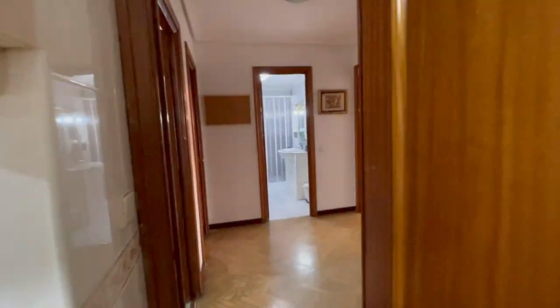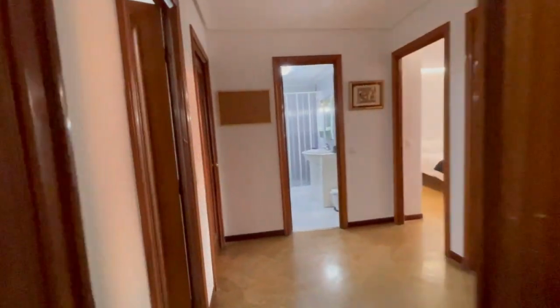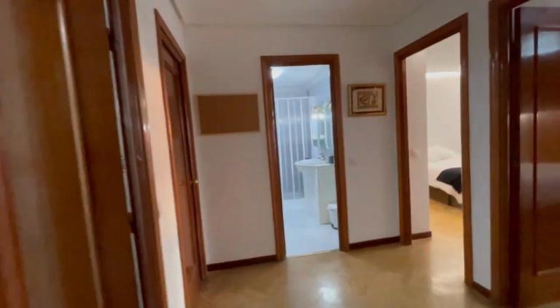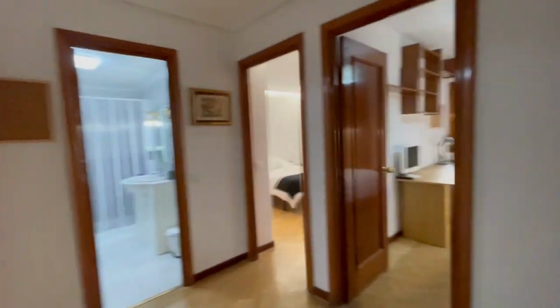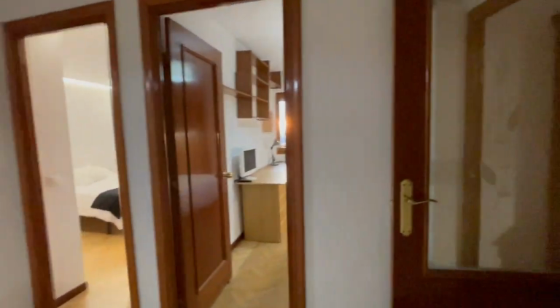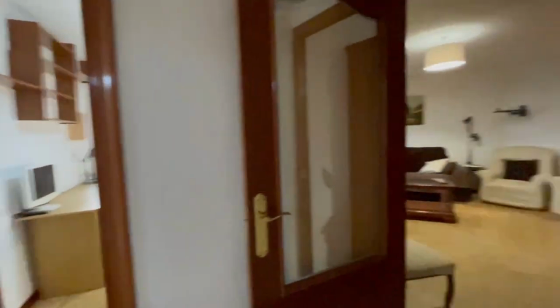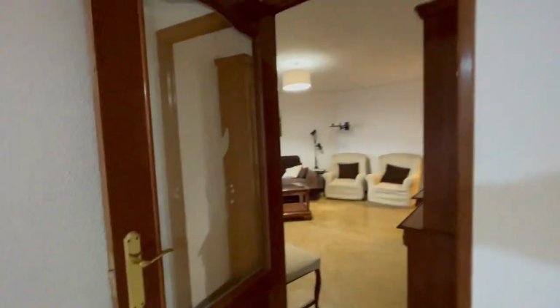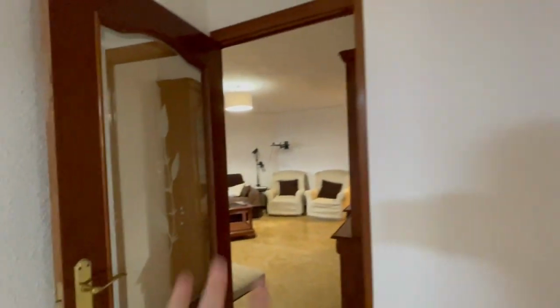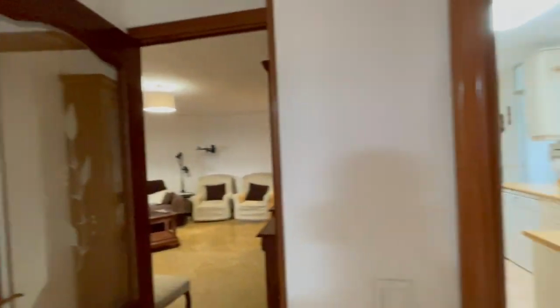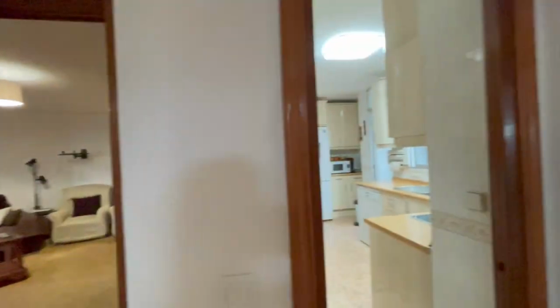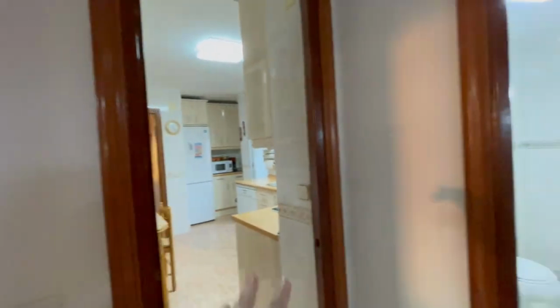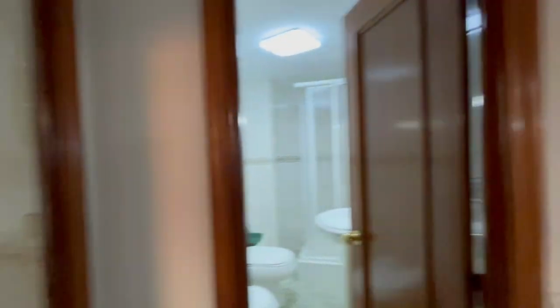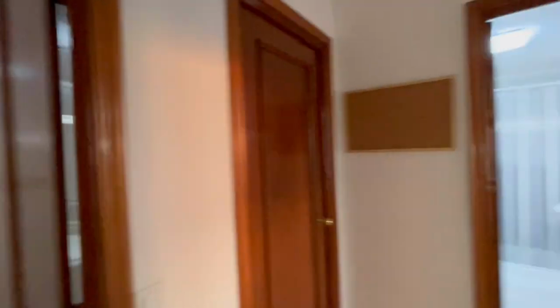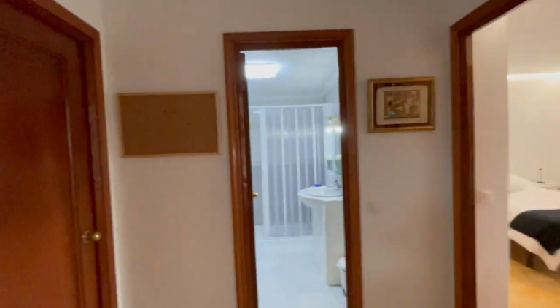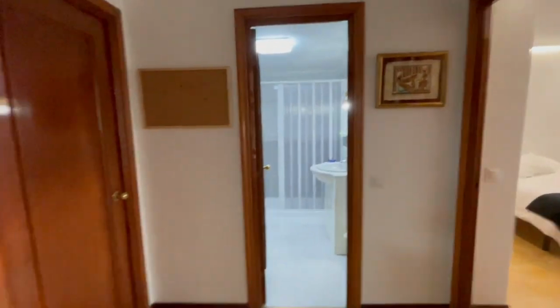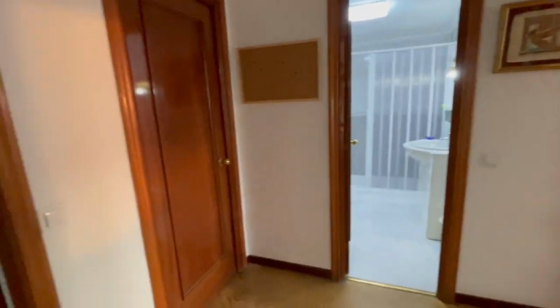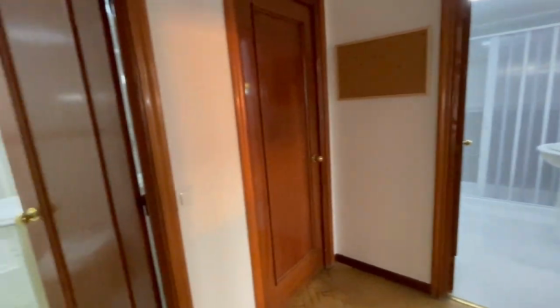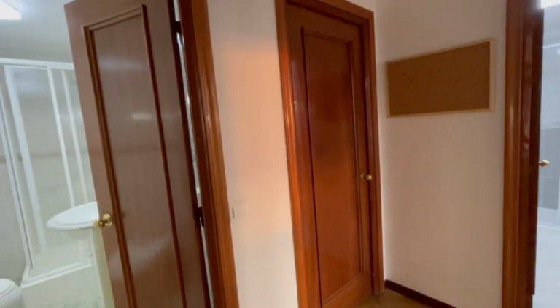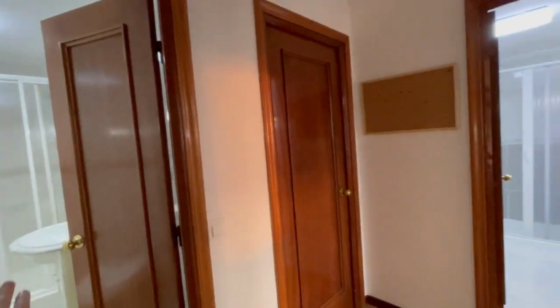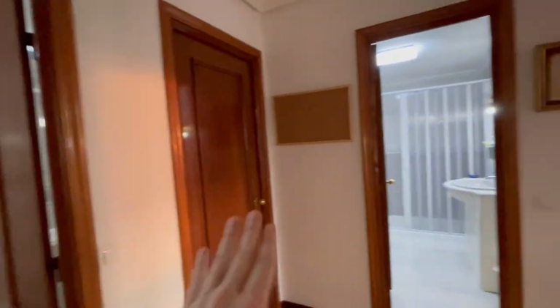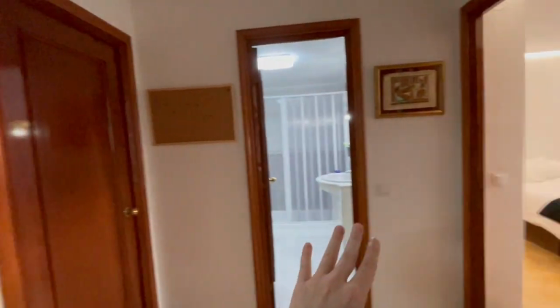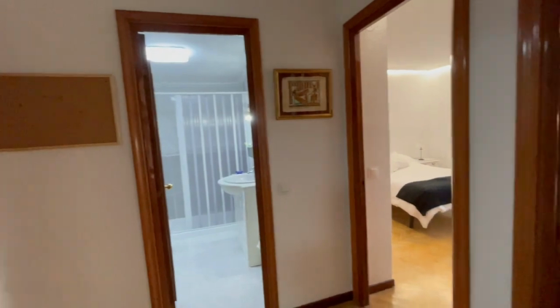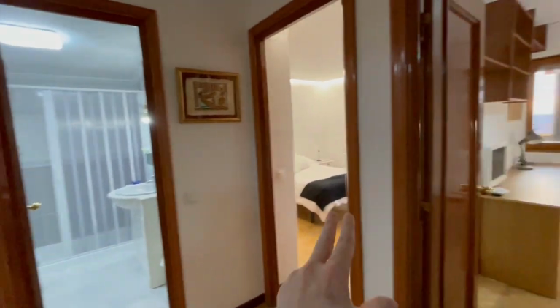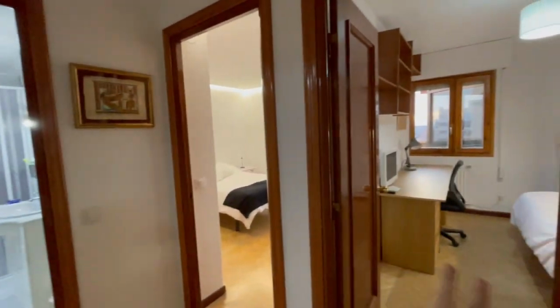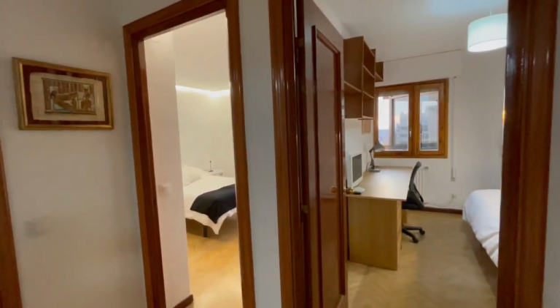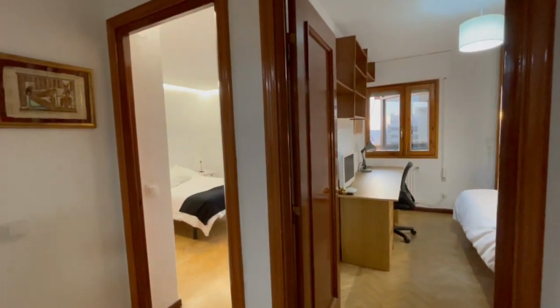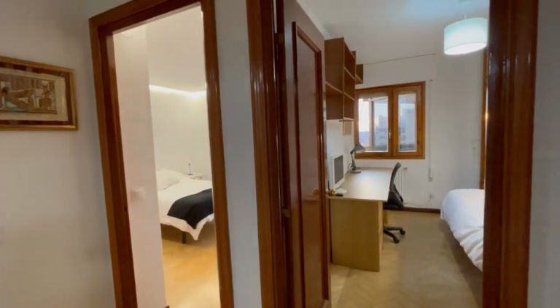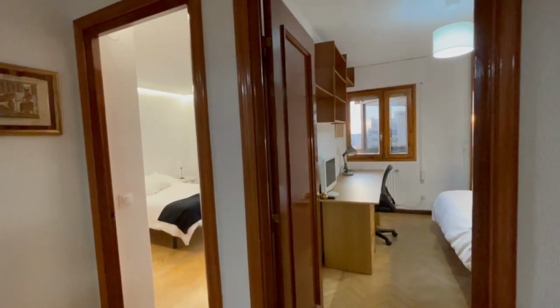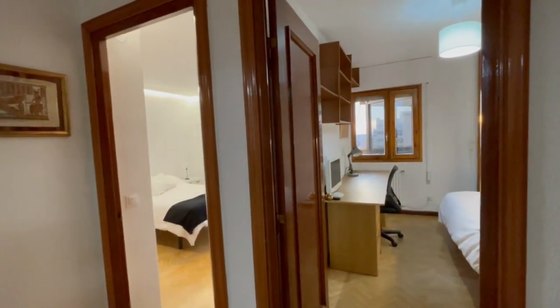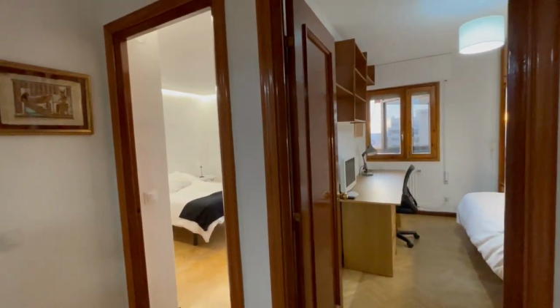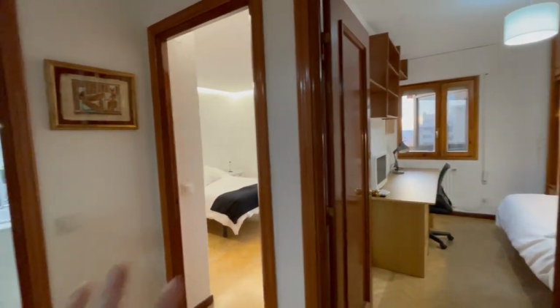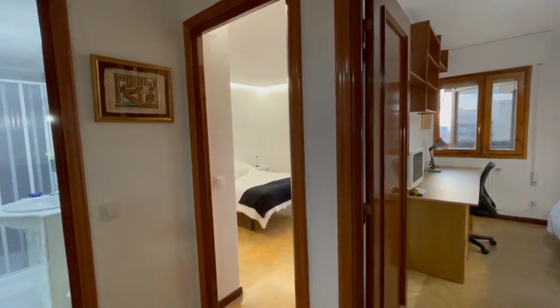So this is another part of the apartment — we've seen the living room and kitchen, and now we have this hall where there are two bathrooms and two rooms for rent. Let's check this one first.